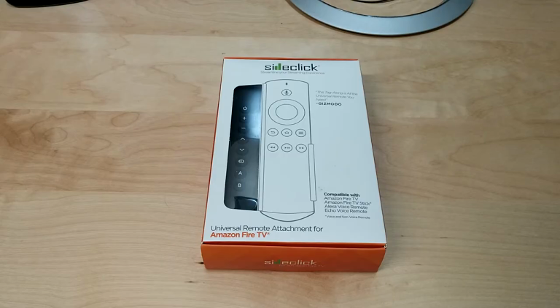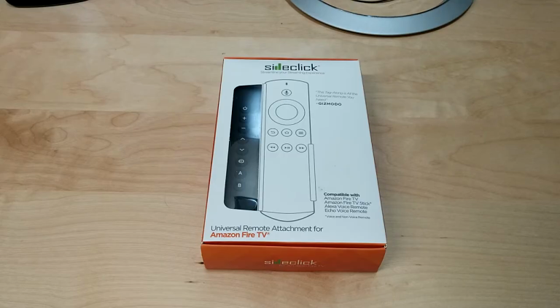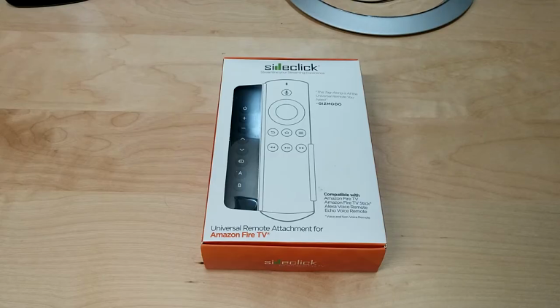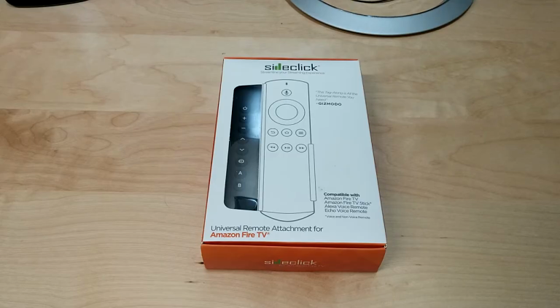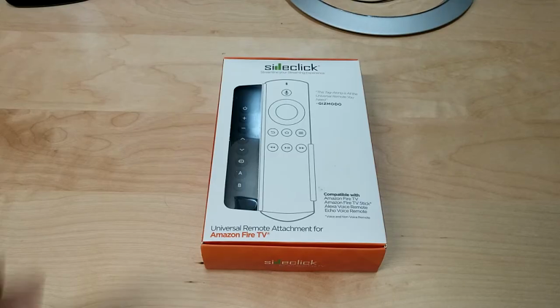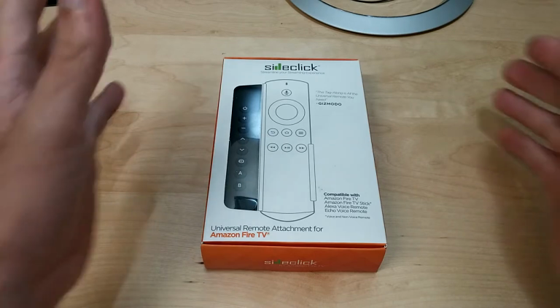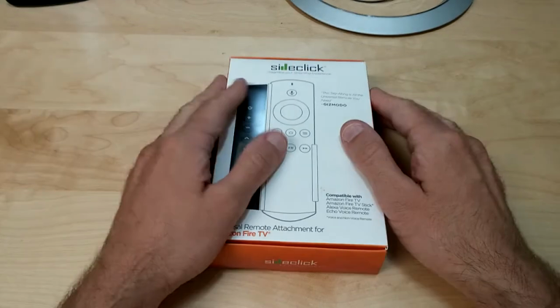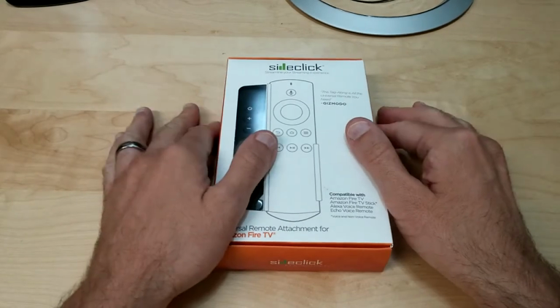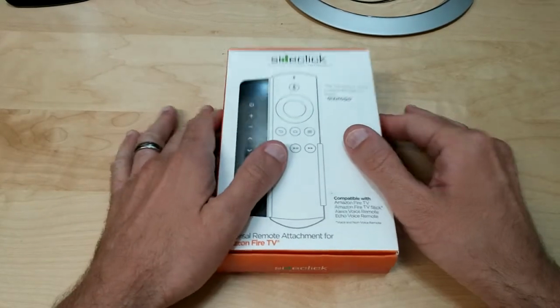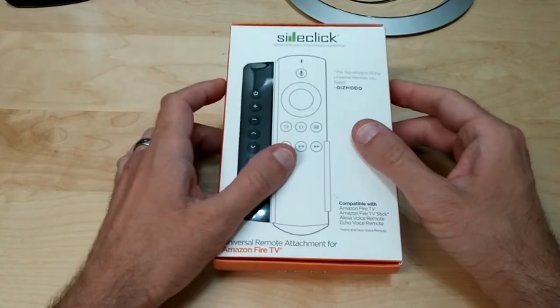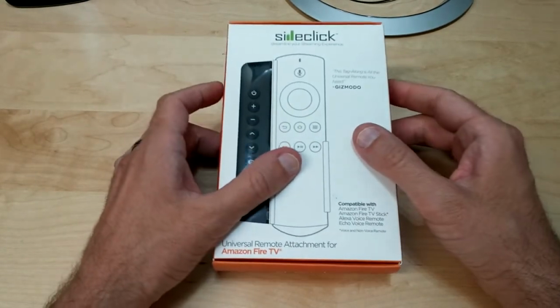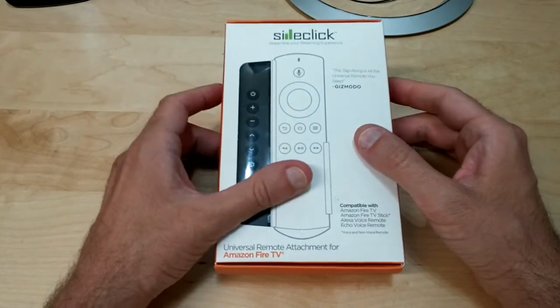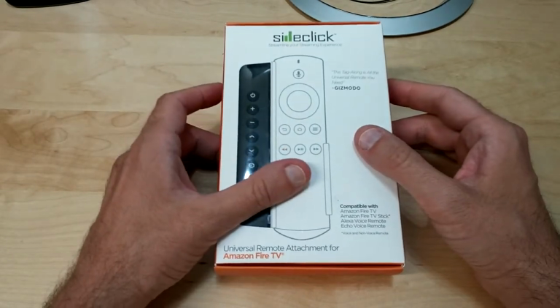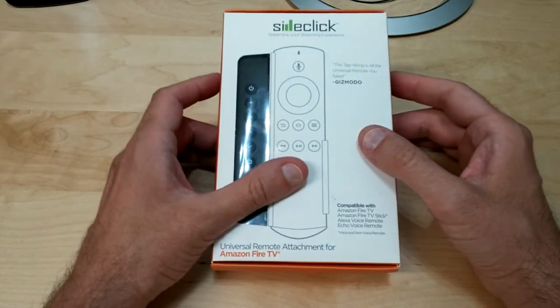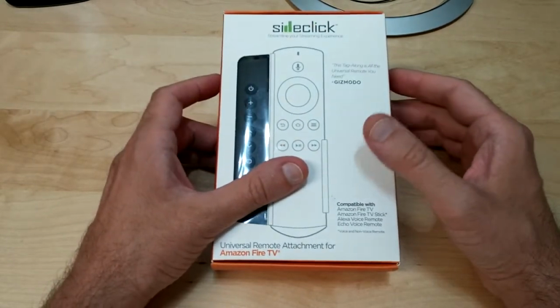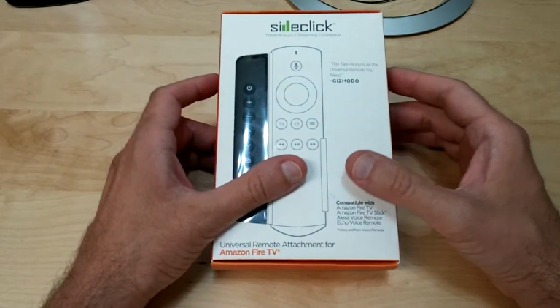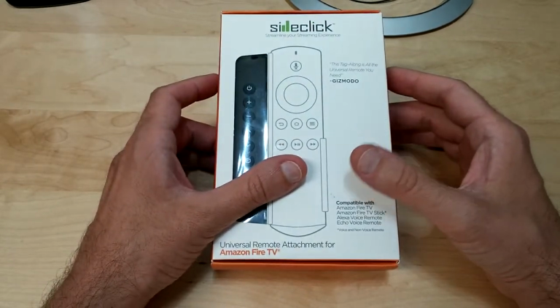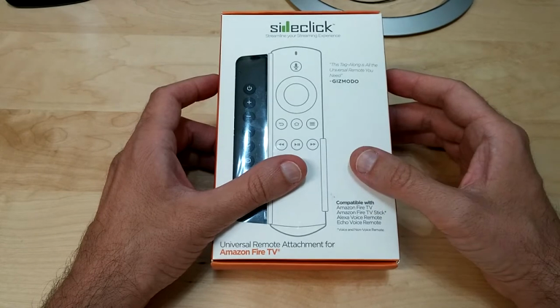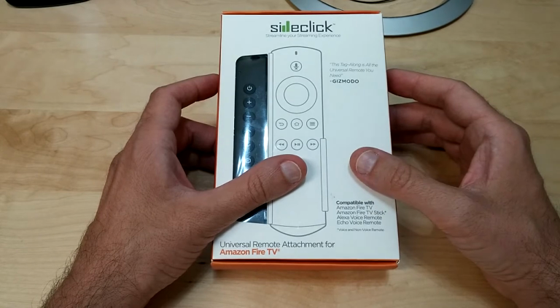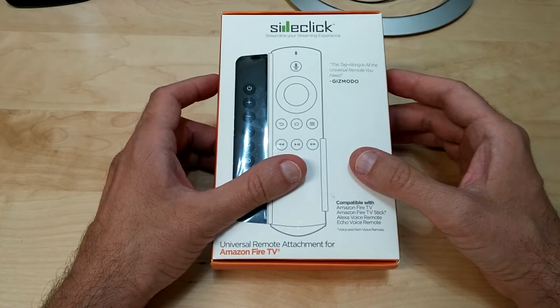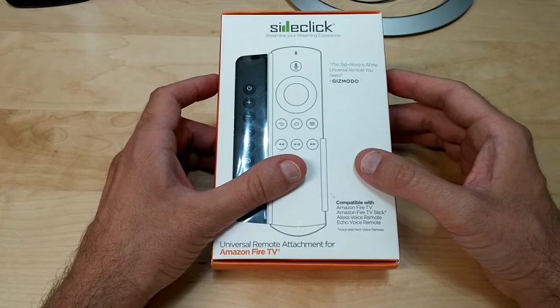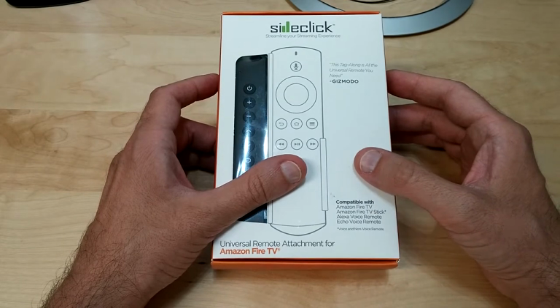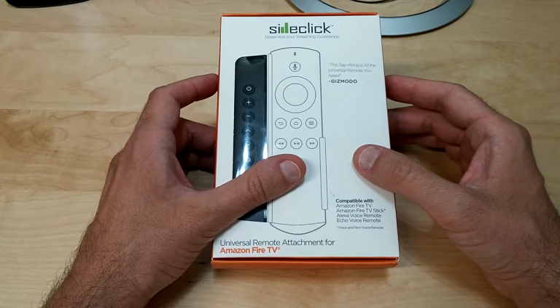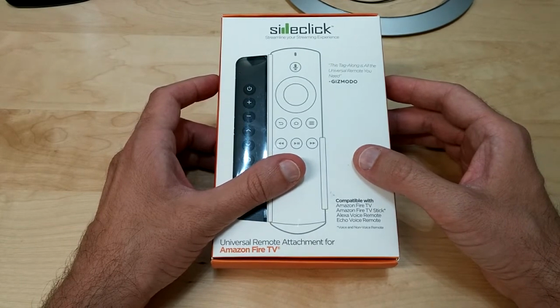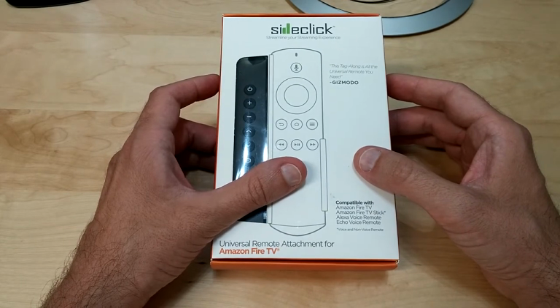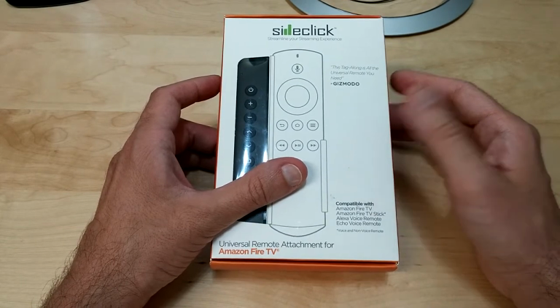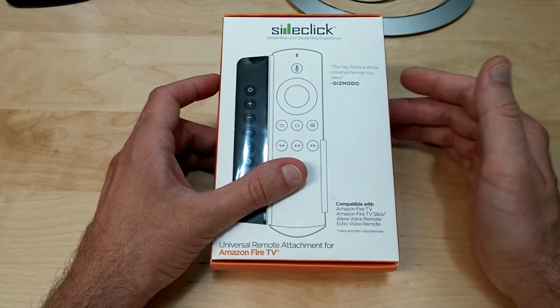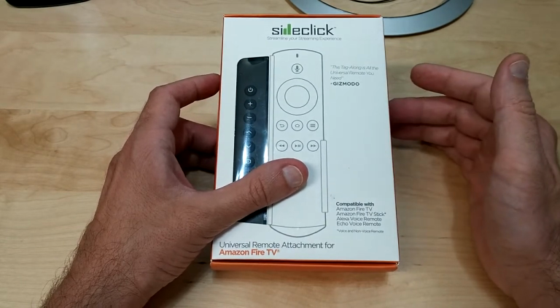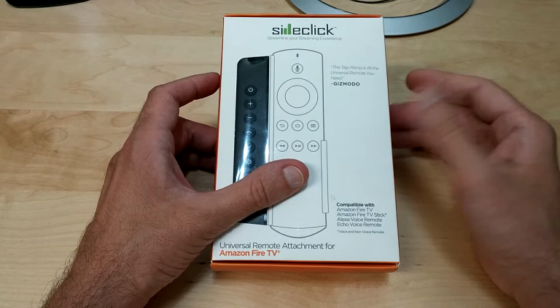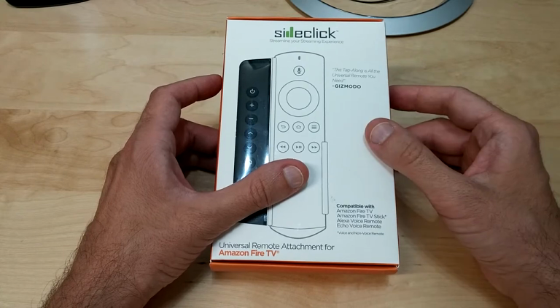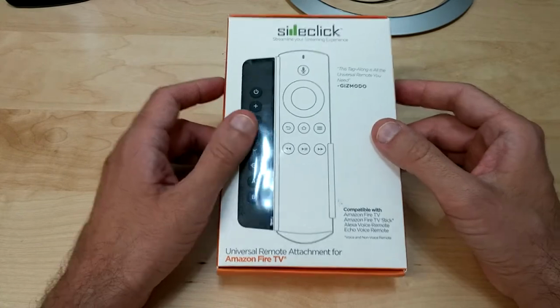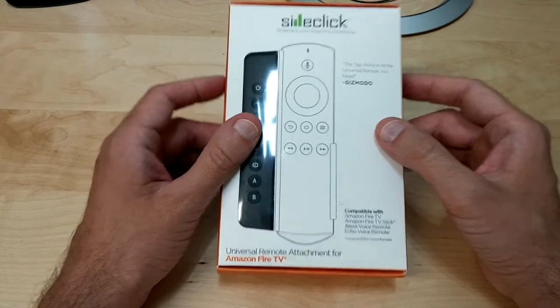What's up guys, Tony here with High Tech Check. Today we're going to be taking a look at a product that I think everybody who owns an Amazon Fire Stick, Fire TV, Apple TV, or Google Nexus Player is going to want to hear about.